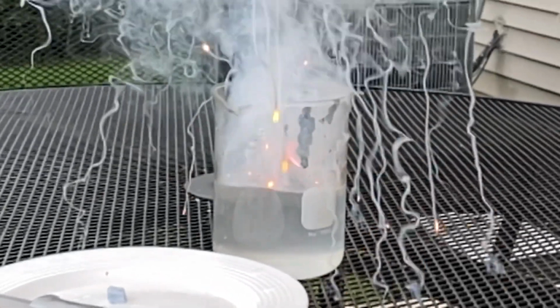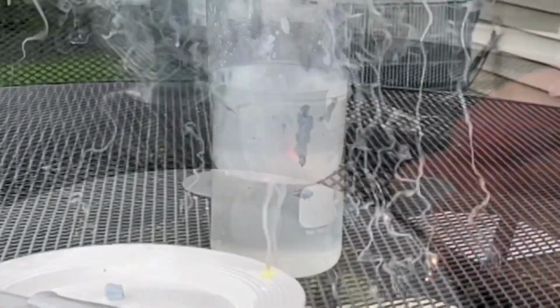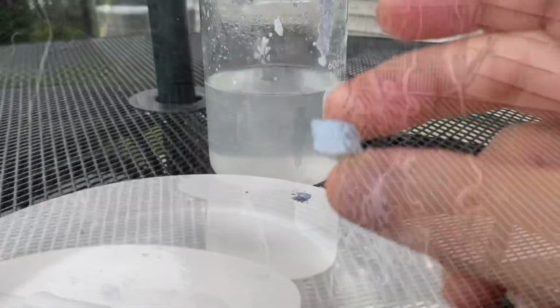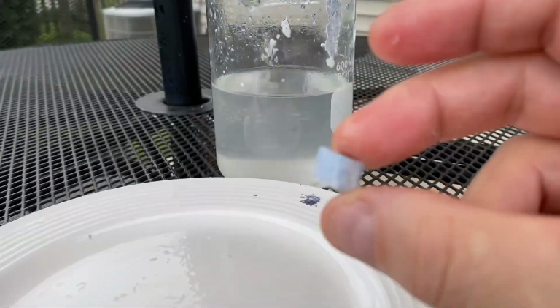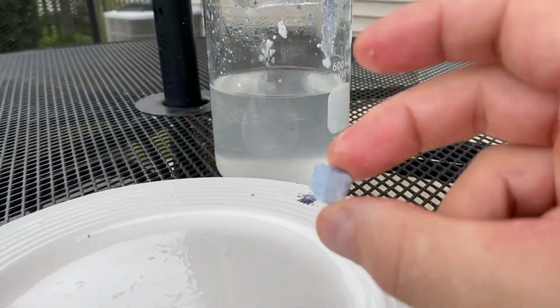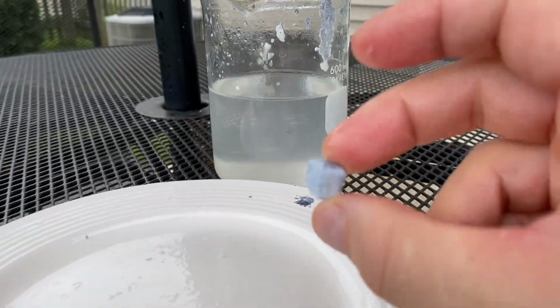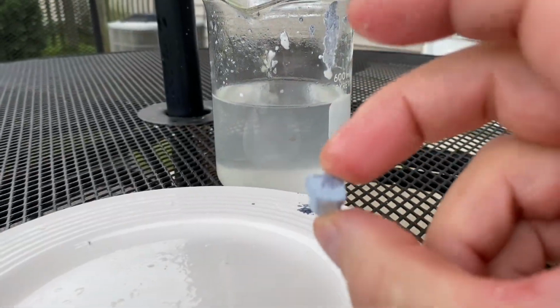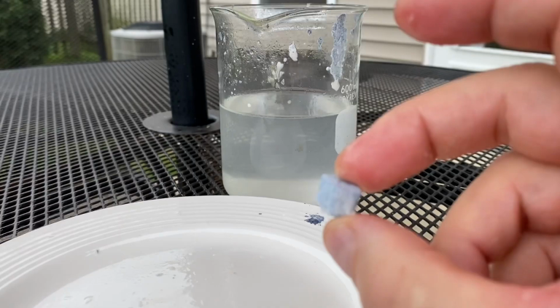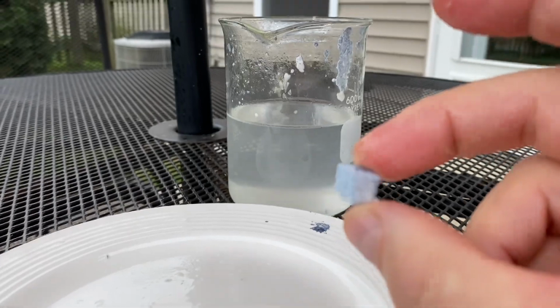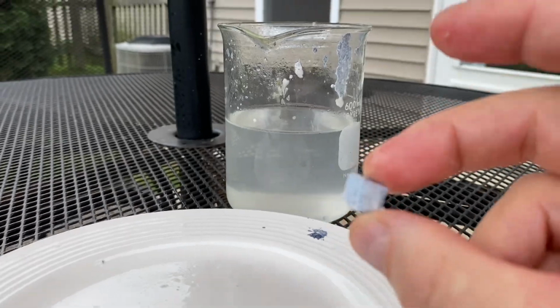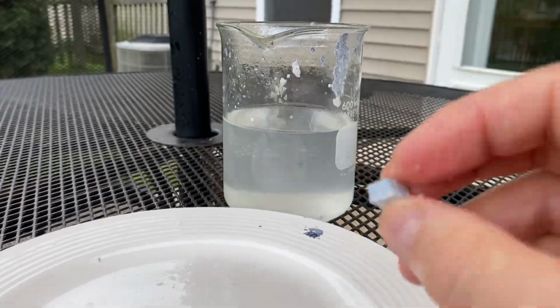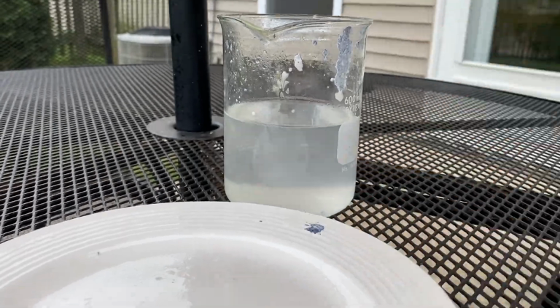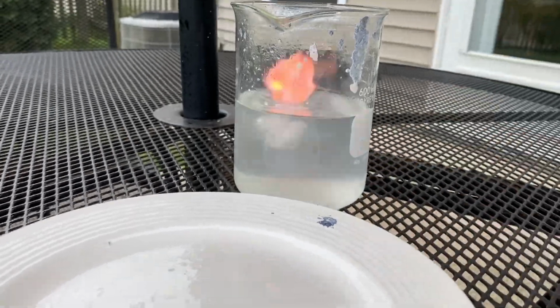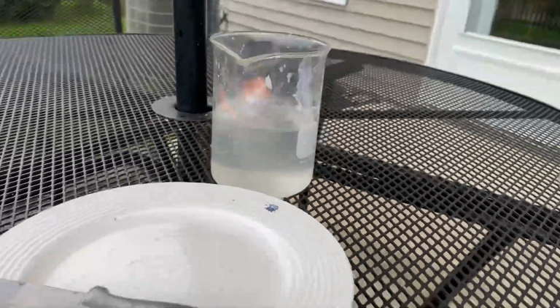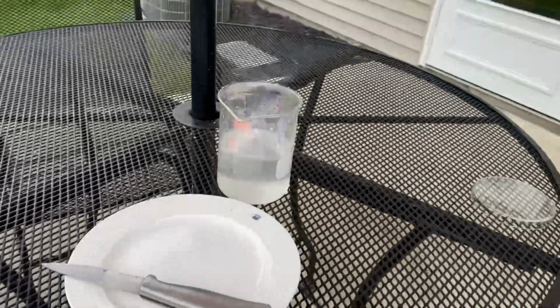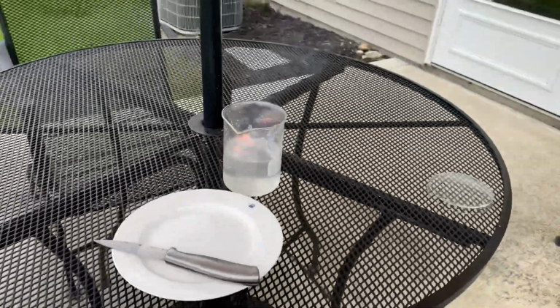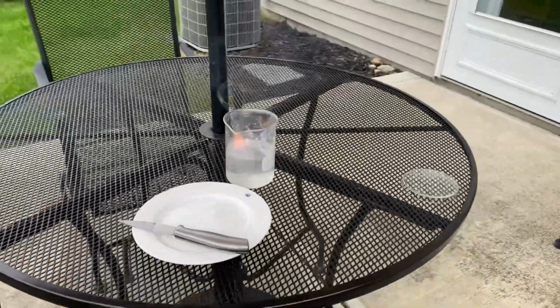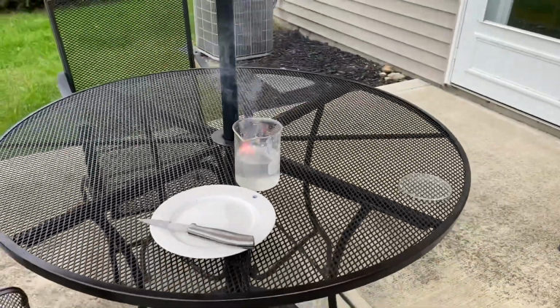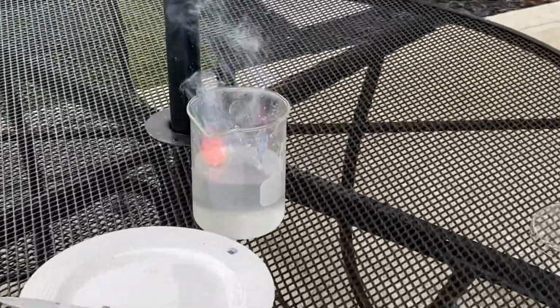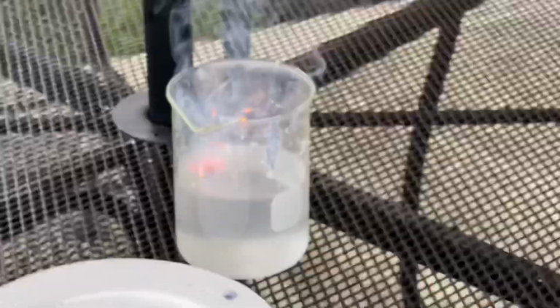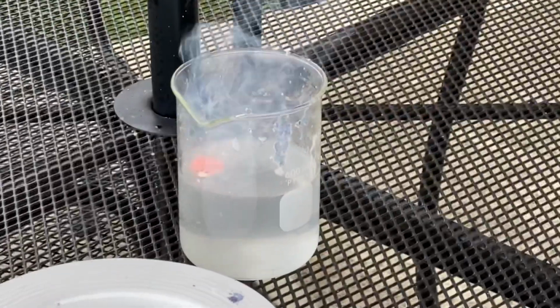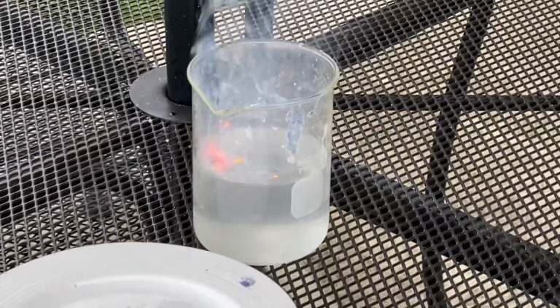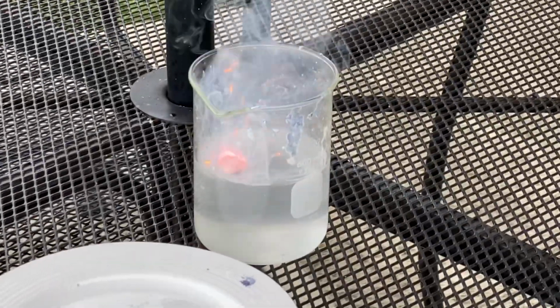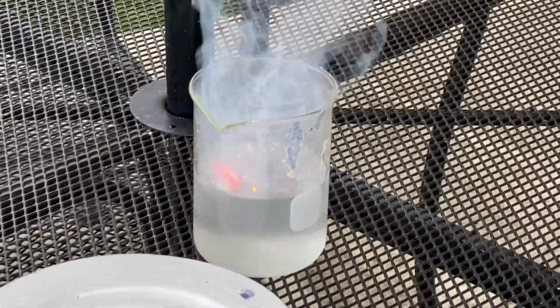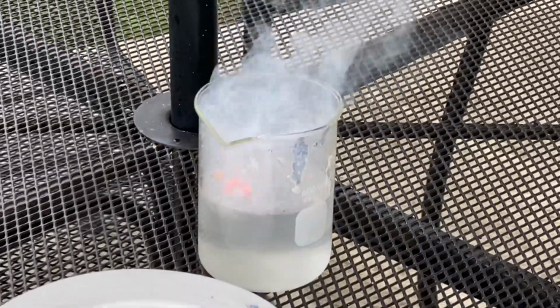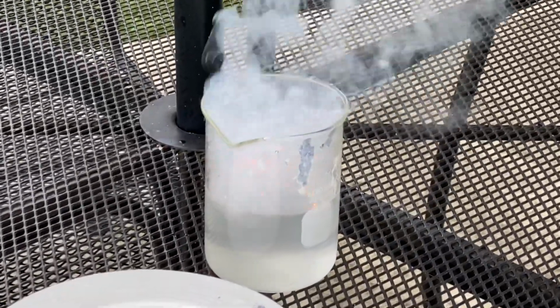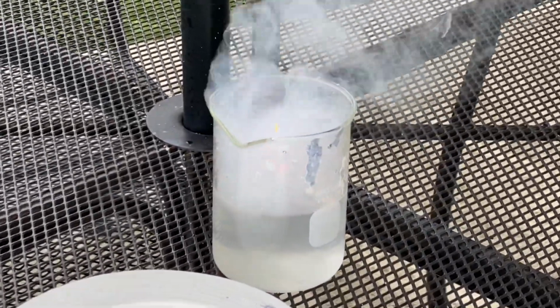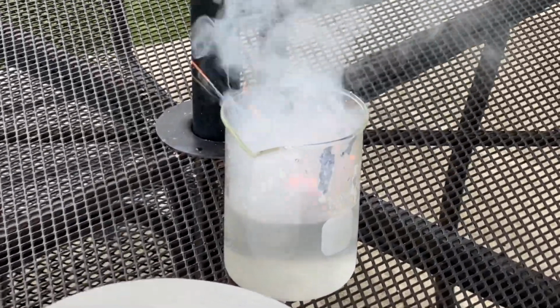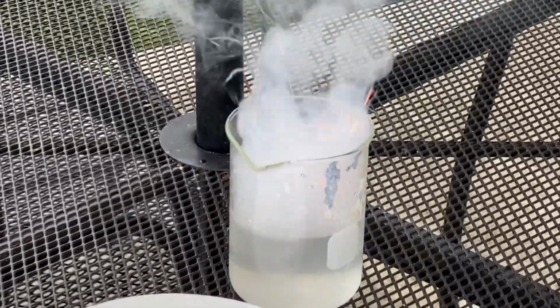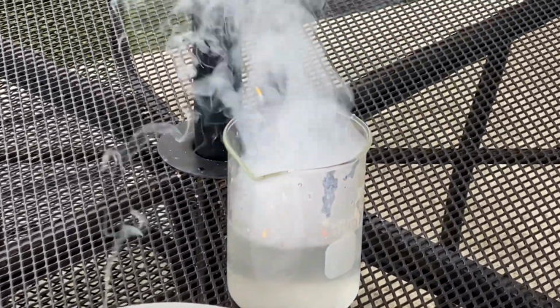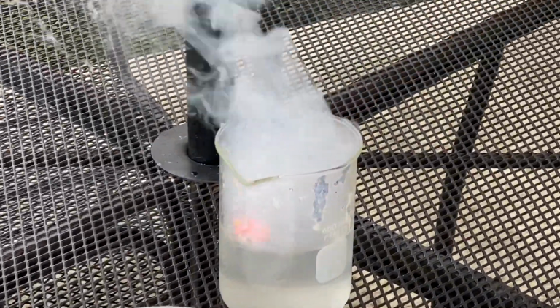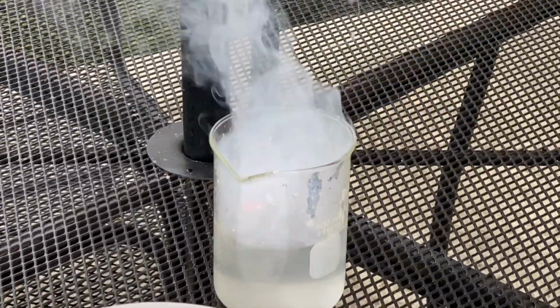Here's another piece of potassium that we're gonna test in water. Check out this exothermic reaction. Amazing.